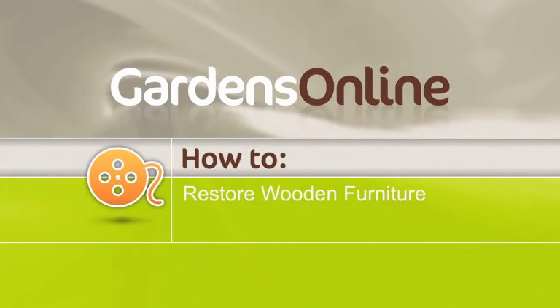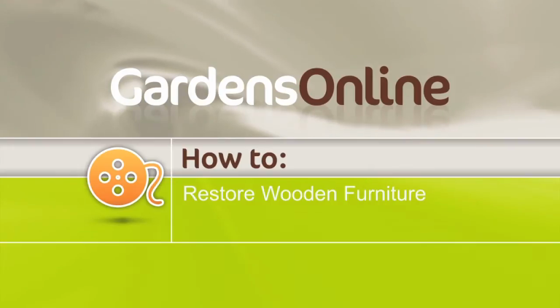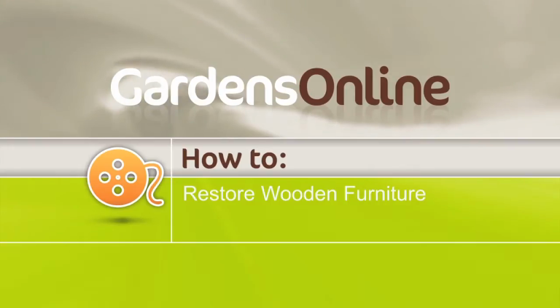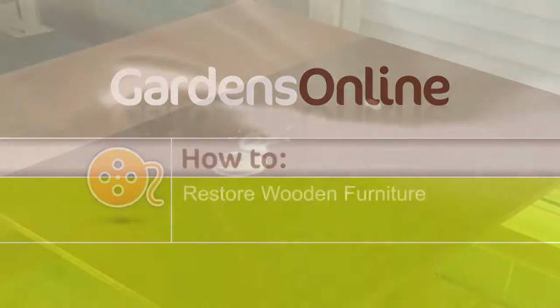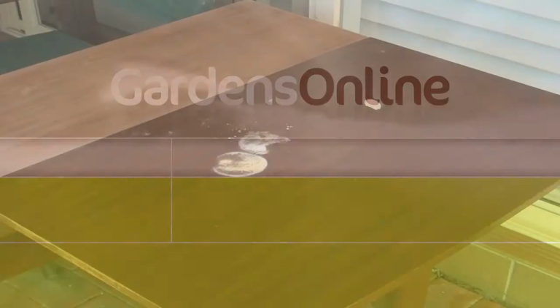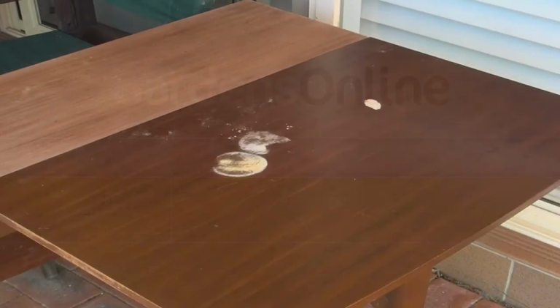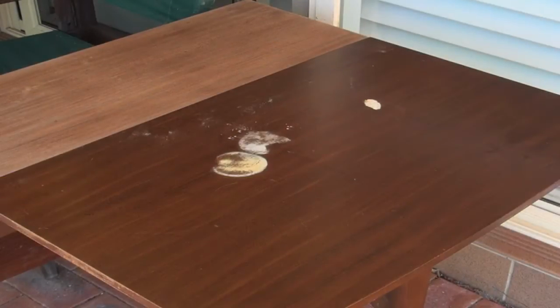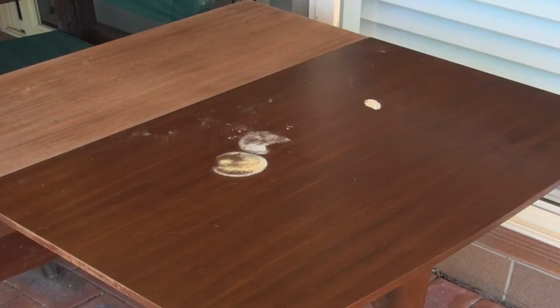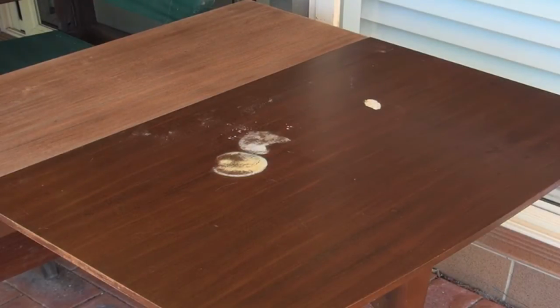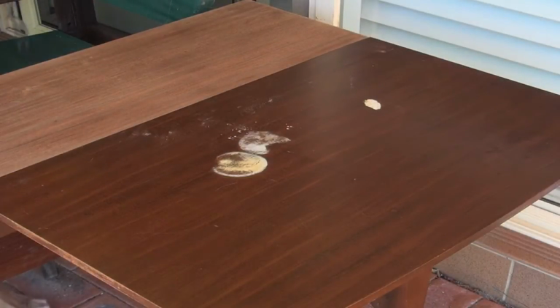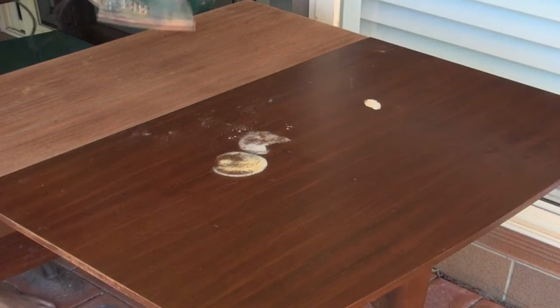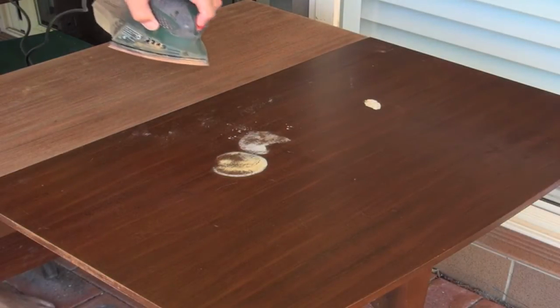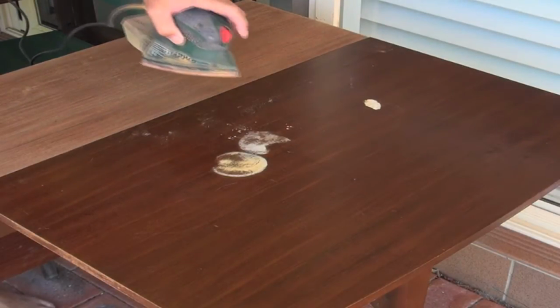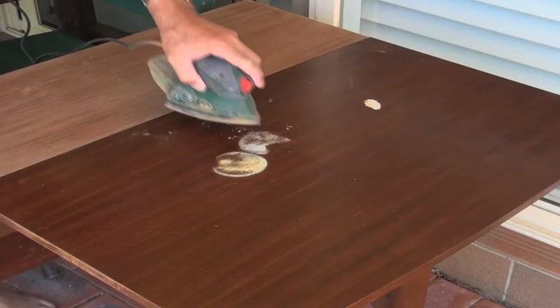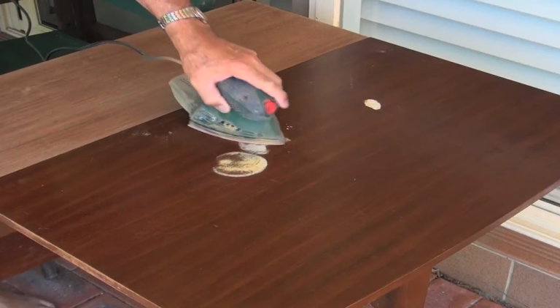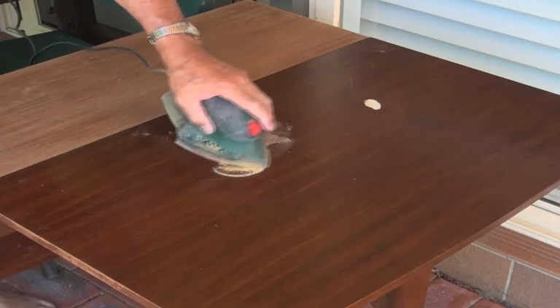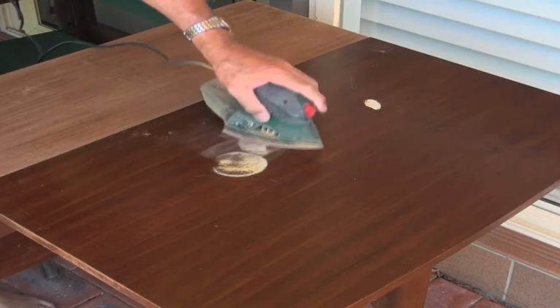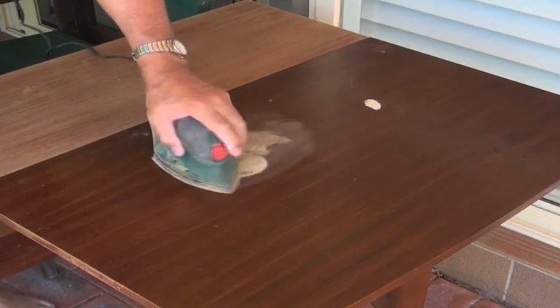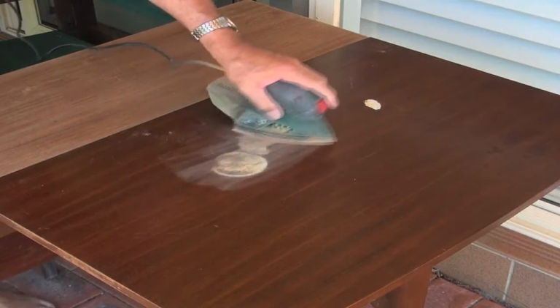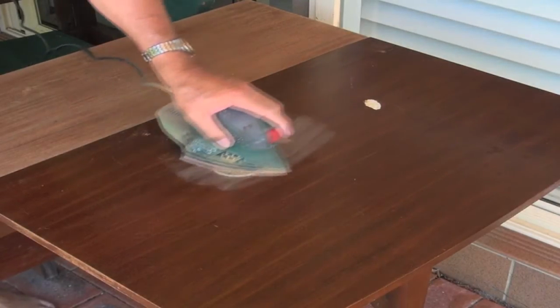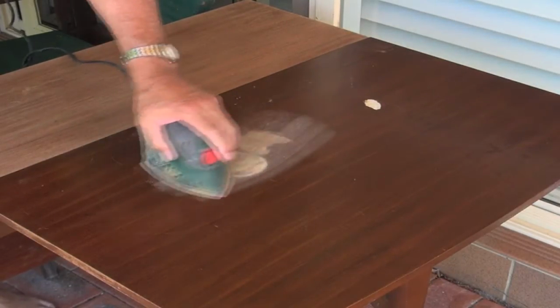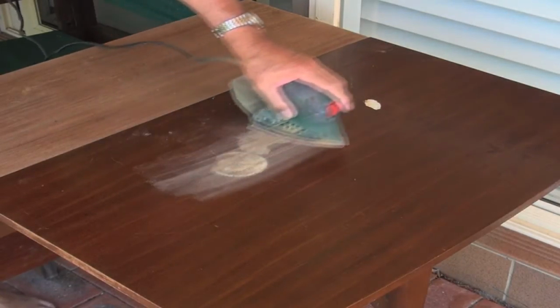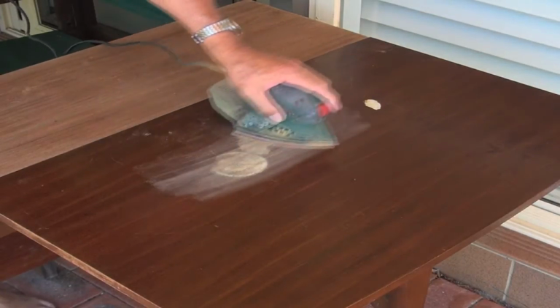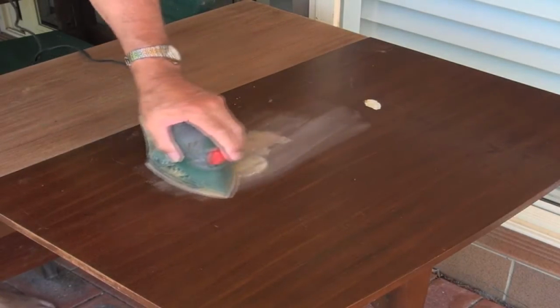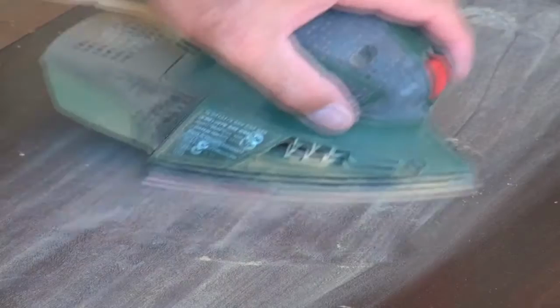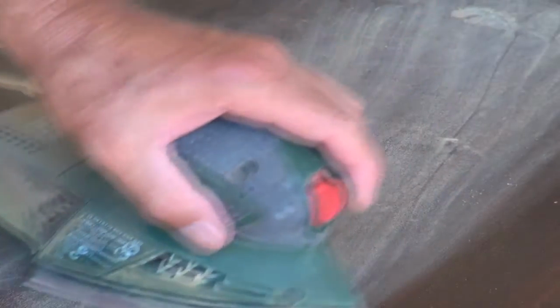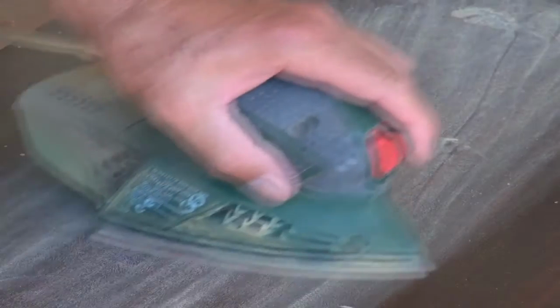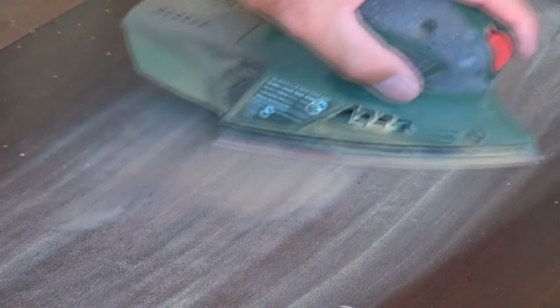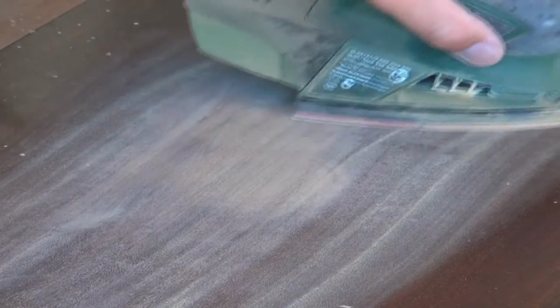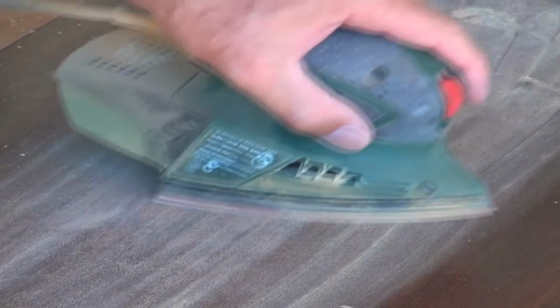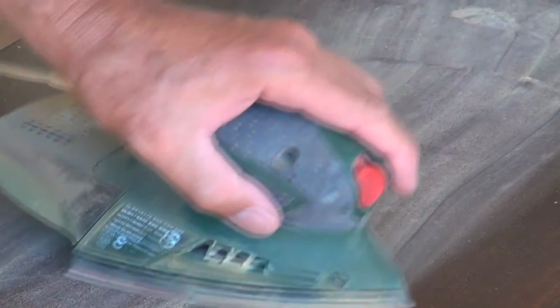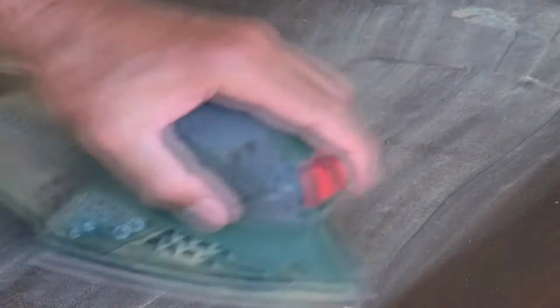Restoring wooden furniture is very easy but it does need some patience and the right materials. This veneer table has suffered from some heat damage, so I'm sanding it back to remove all damaged parts along with the ingrained dirt and old polish.